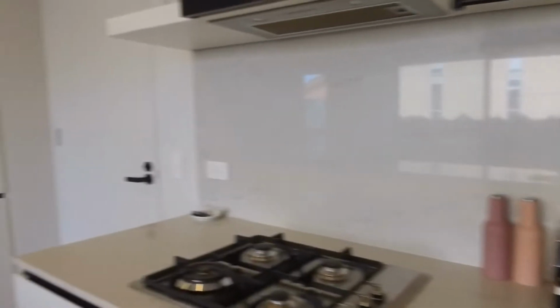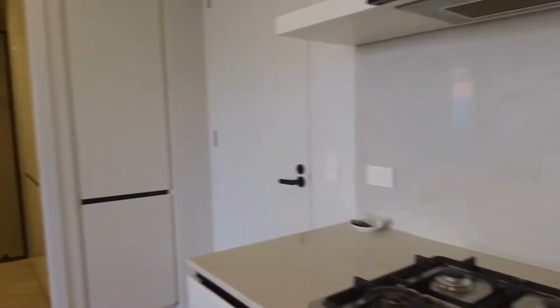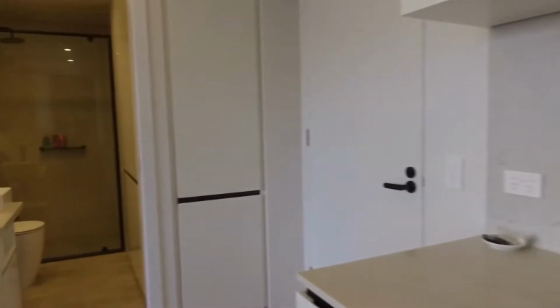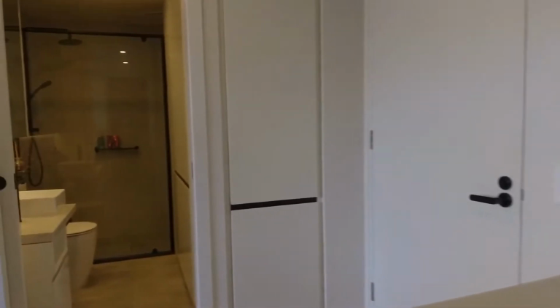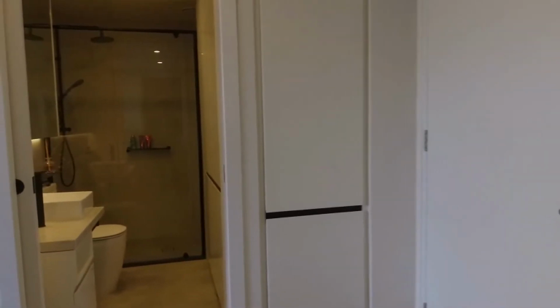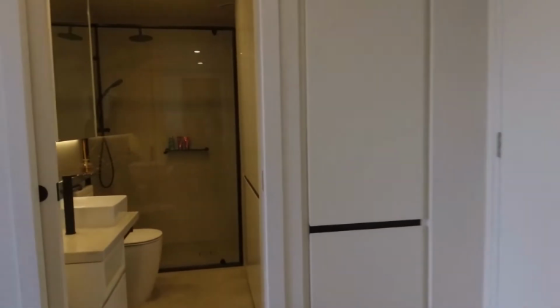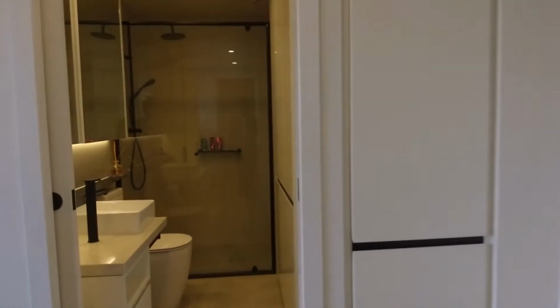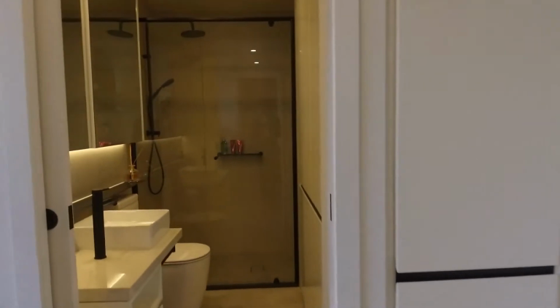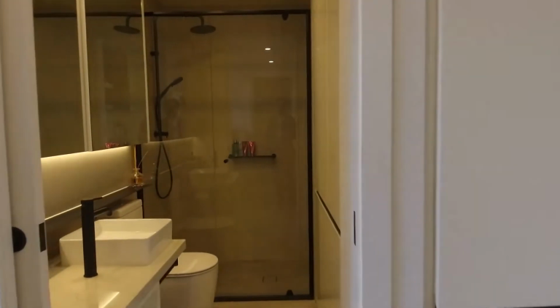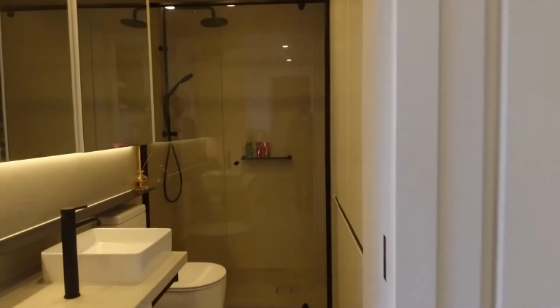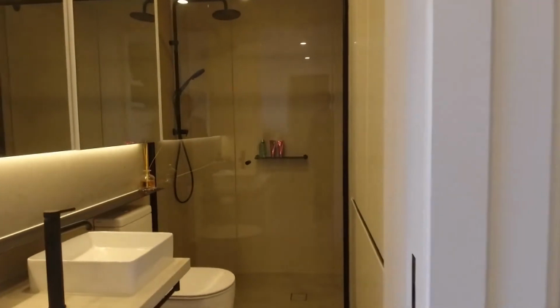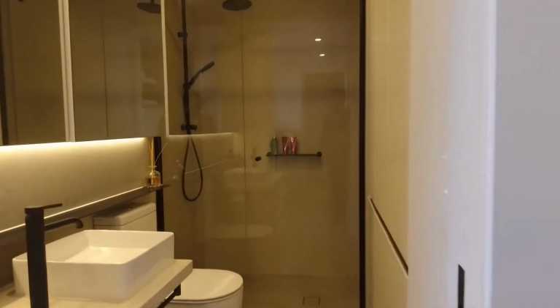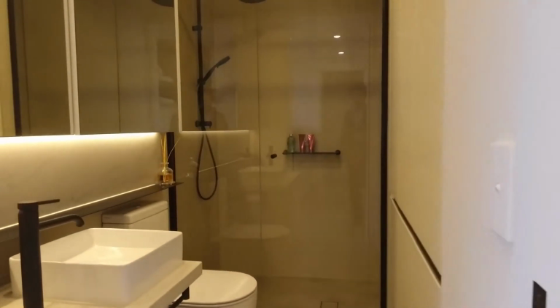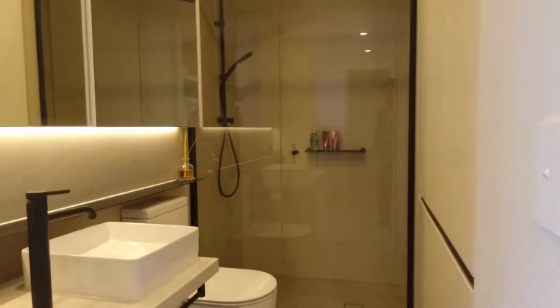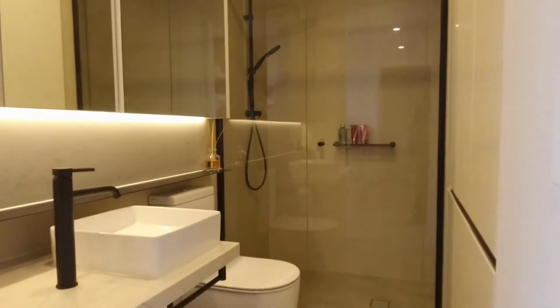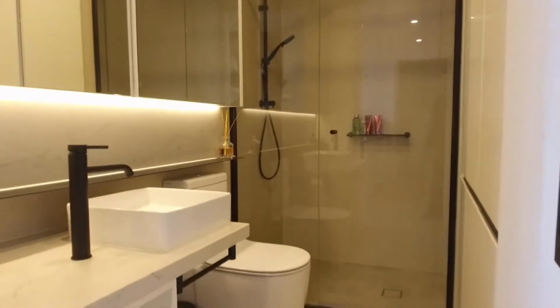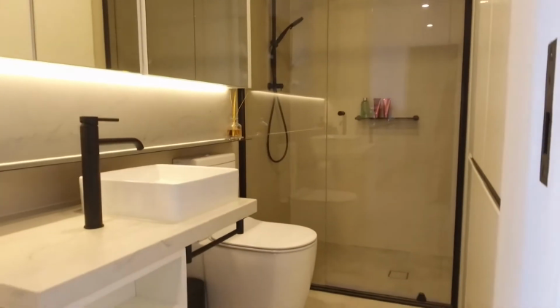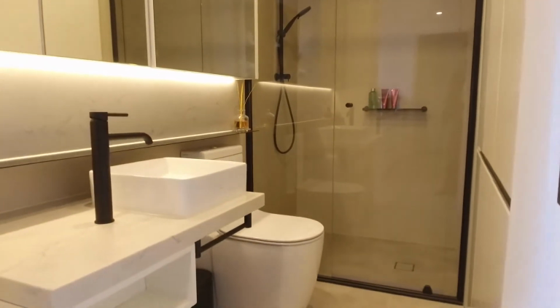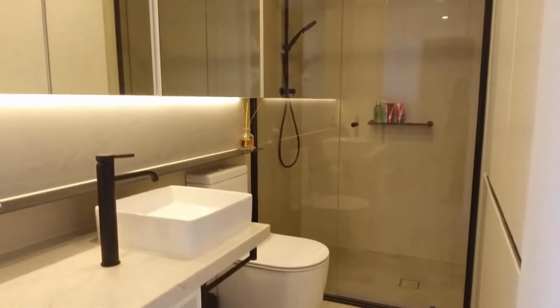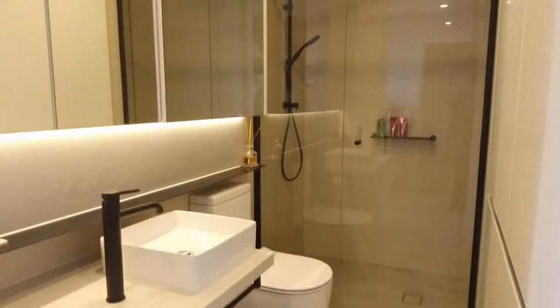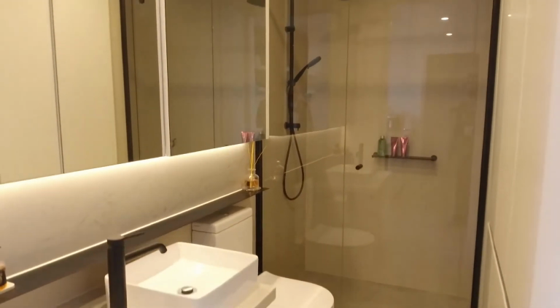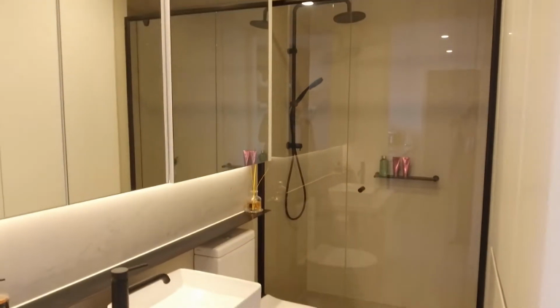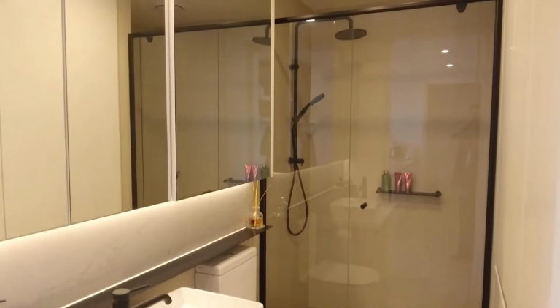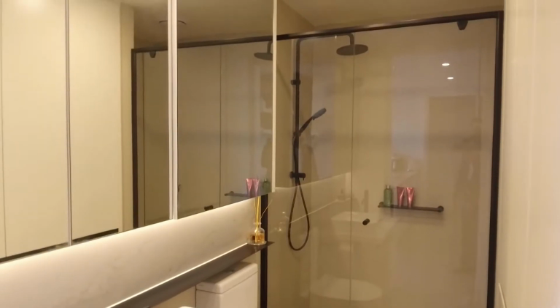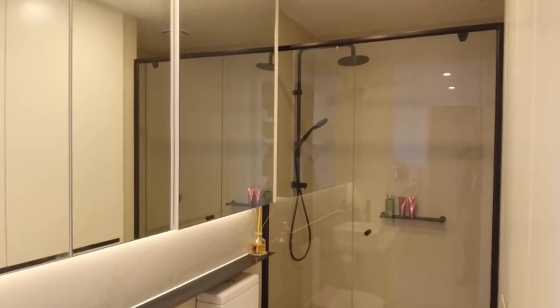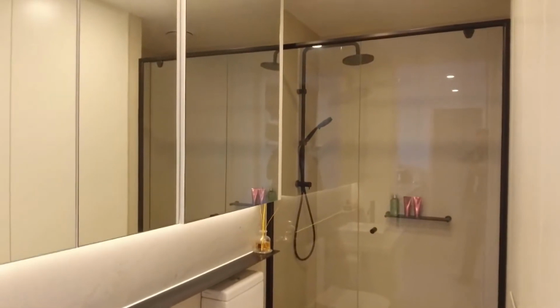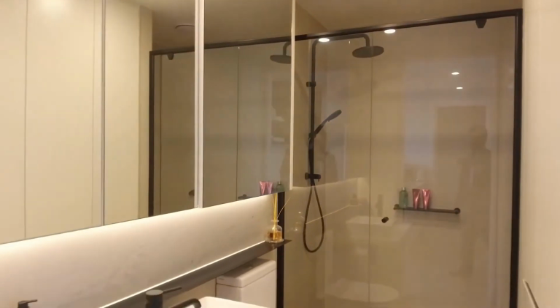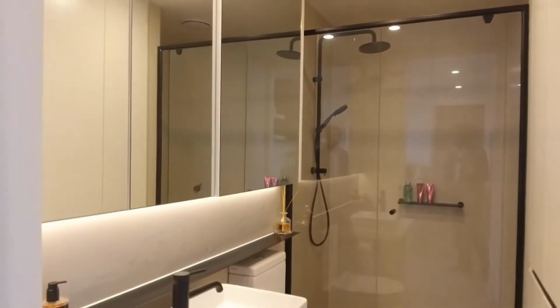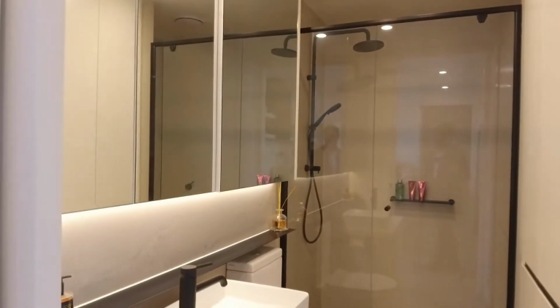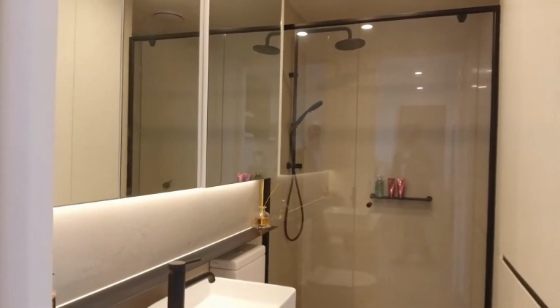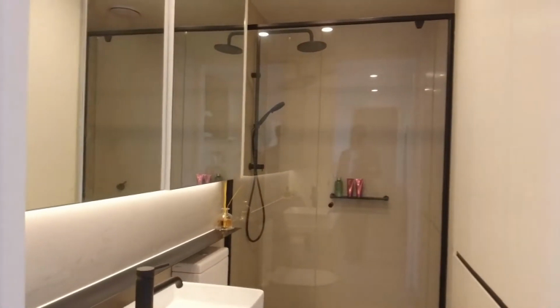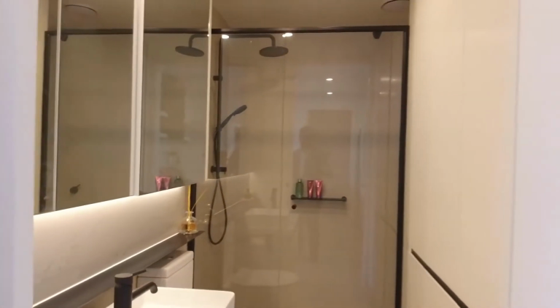Luxurious finish throughout the whole property. The bathroom, as you can see, has floor-to-ceiling tiles, a rain shower head, as well as a large mirror cabinet over the vanity.